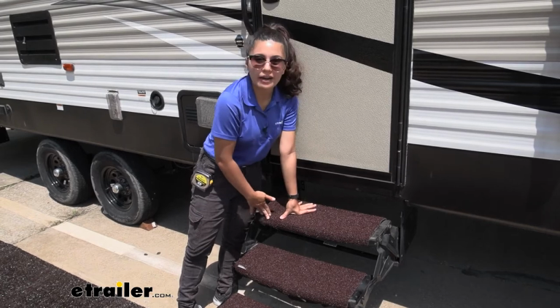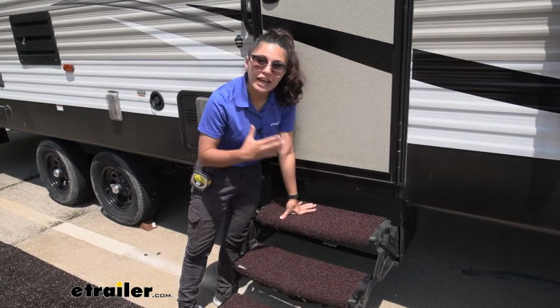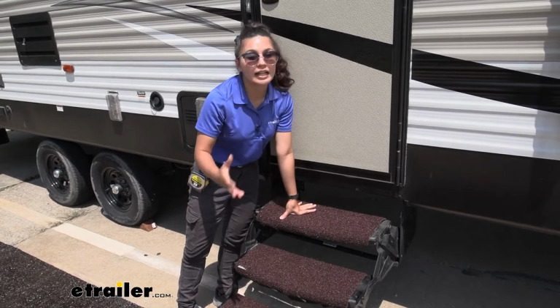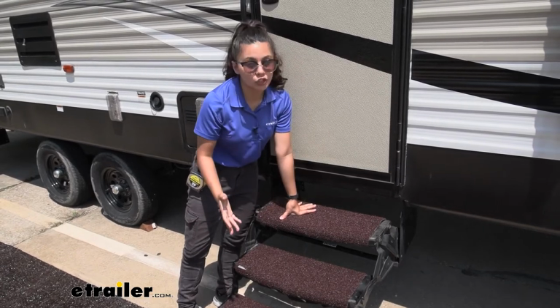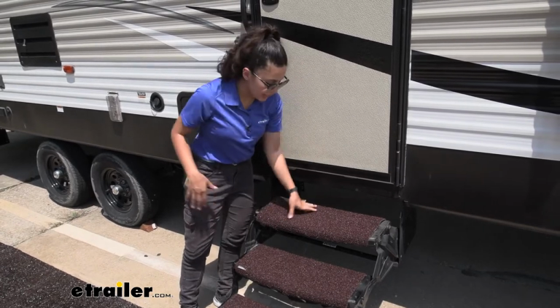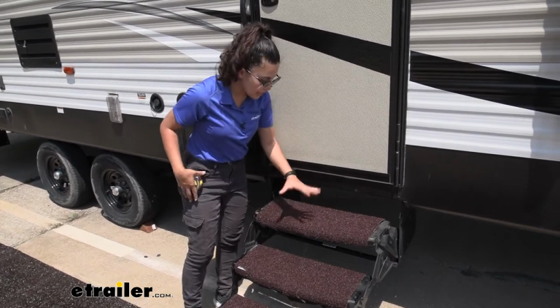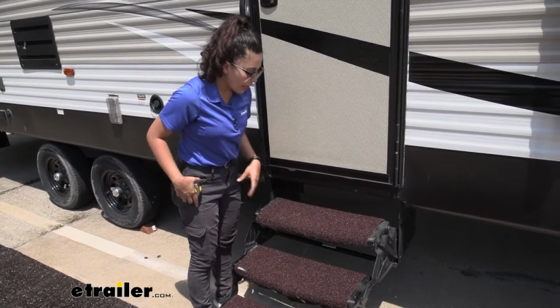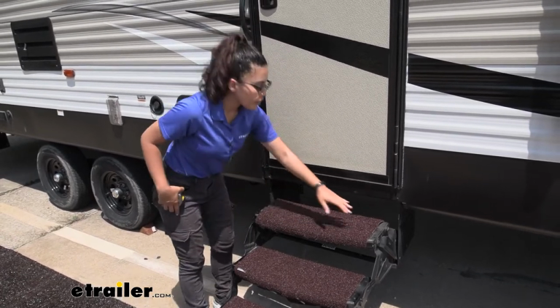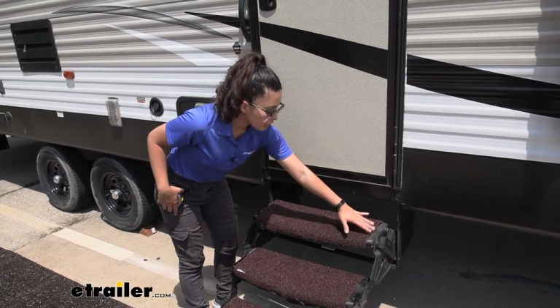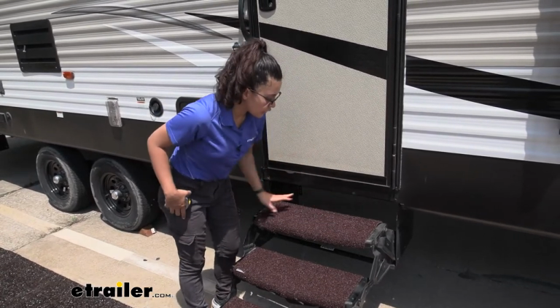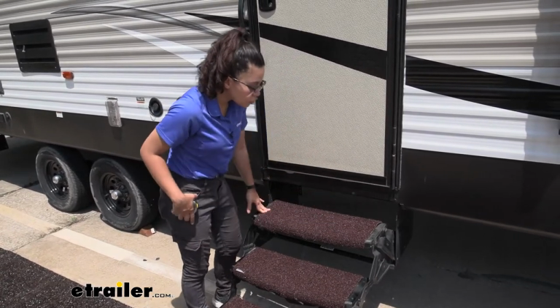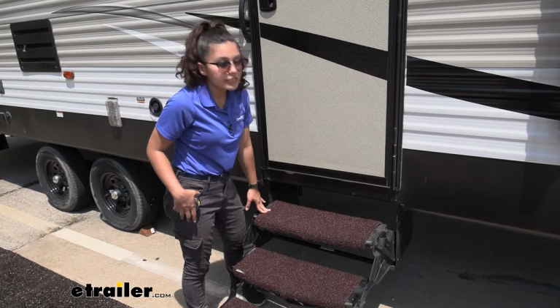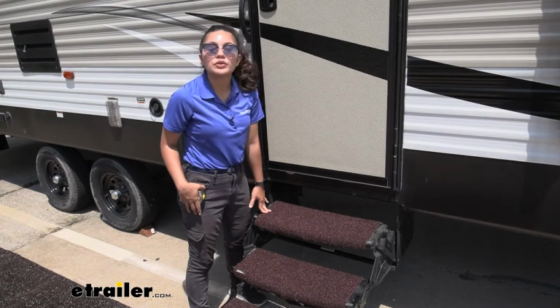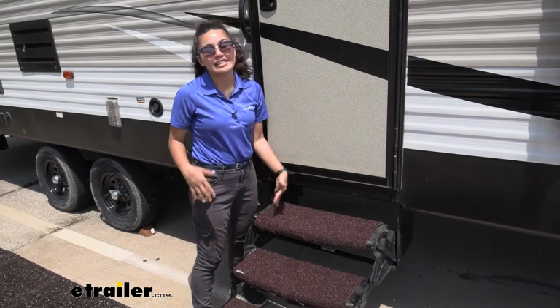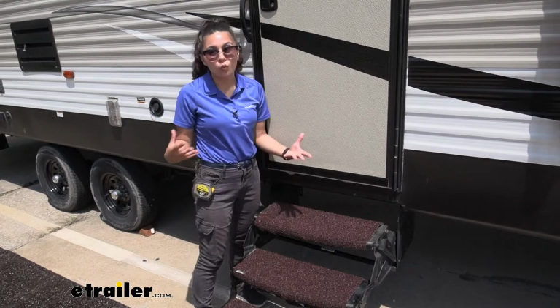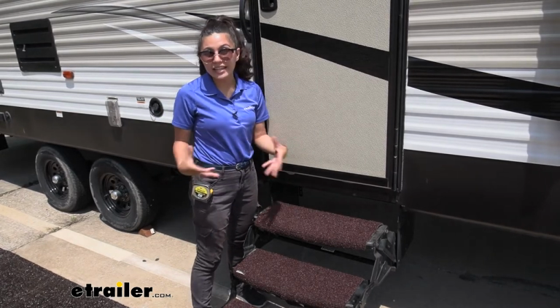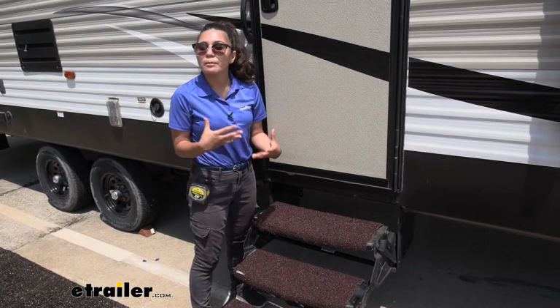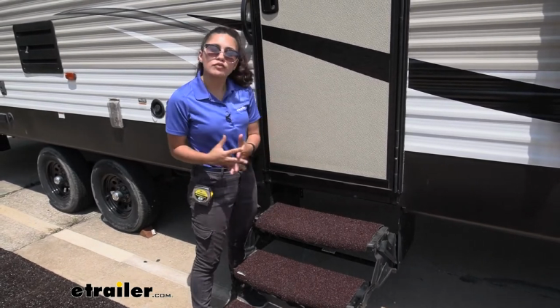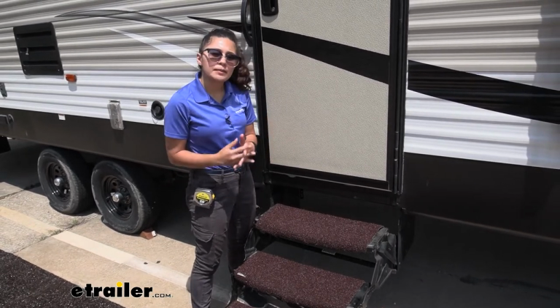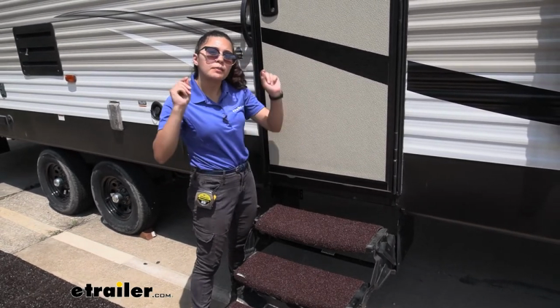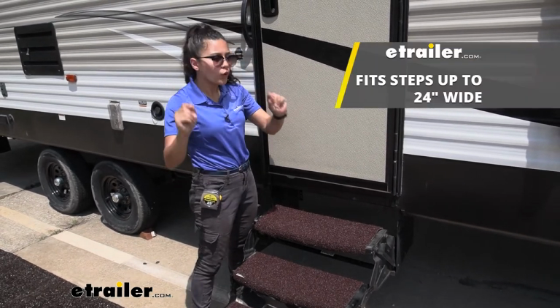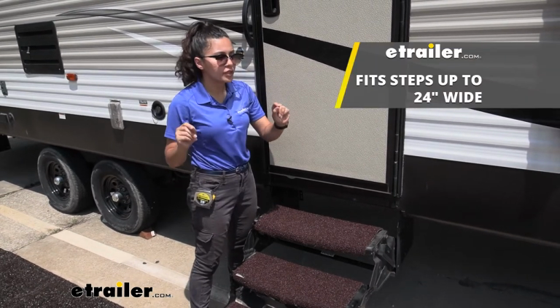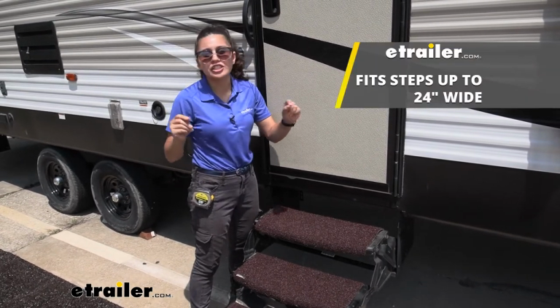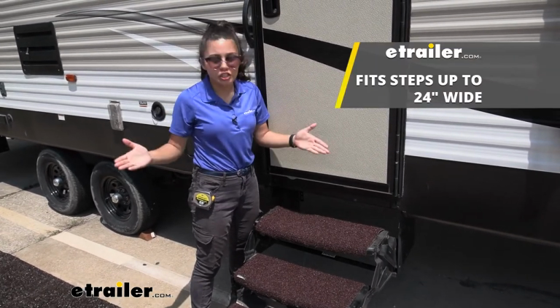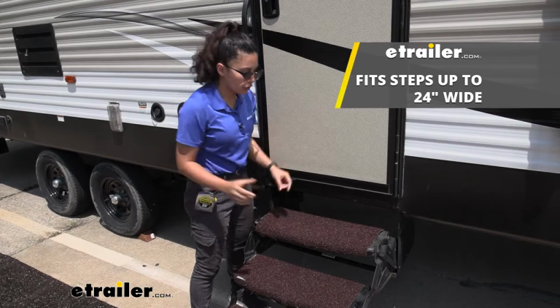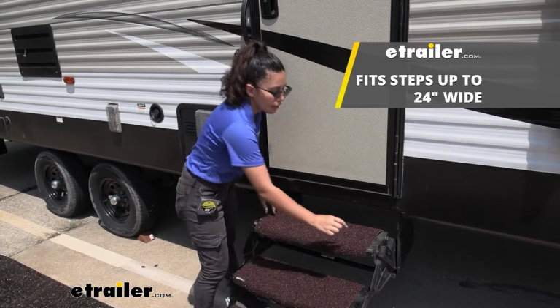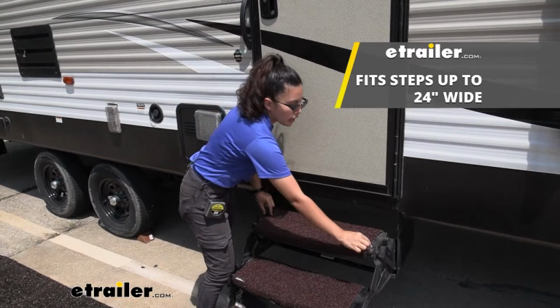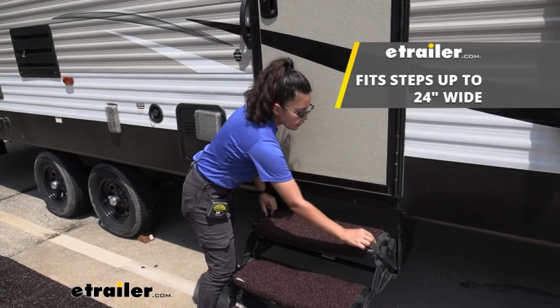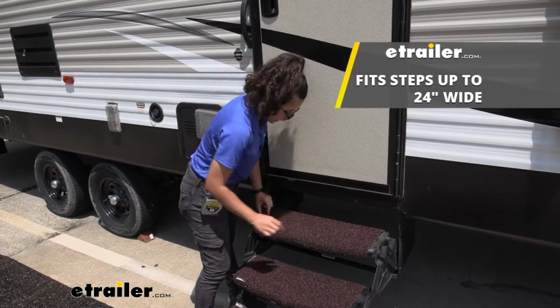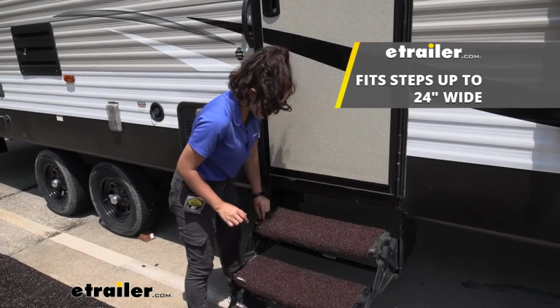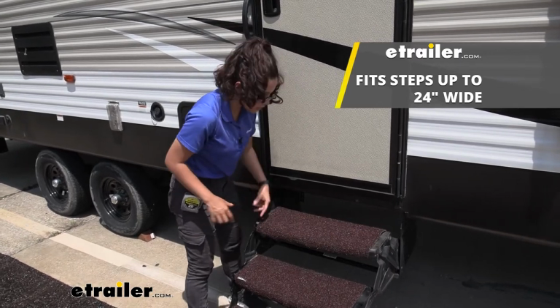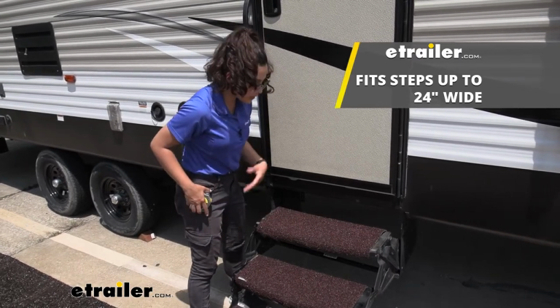This is a universal fit so it can fit curved steps like what we have here as well as straight steps. Now, the rug itself is 22 inches wide but it can fit steps of up to 24 inches. Just take note that you will have a little excess space on the end.